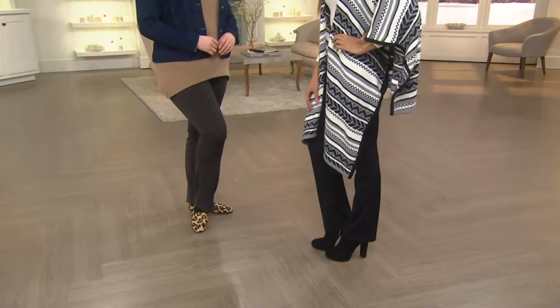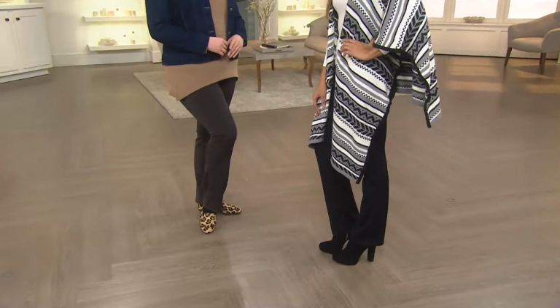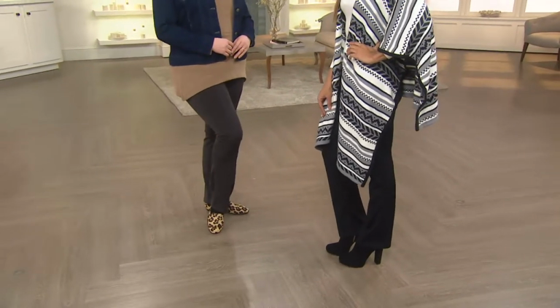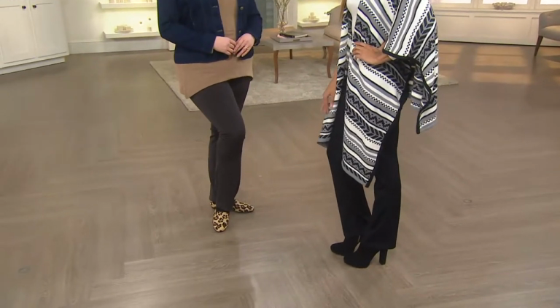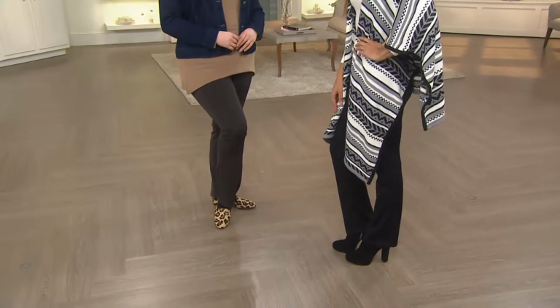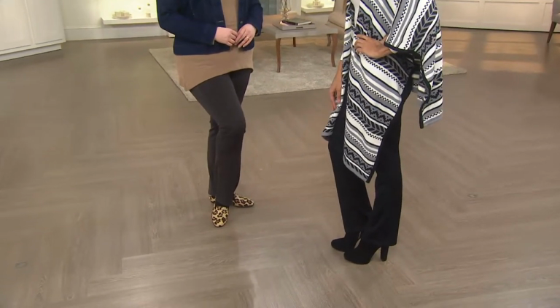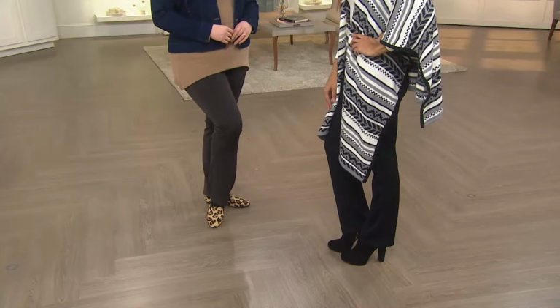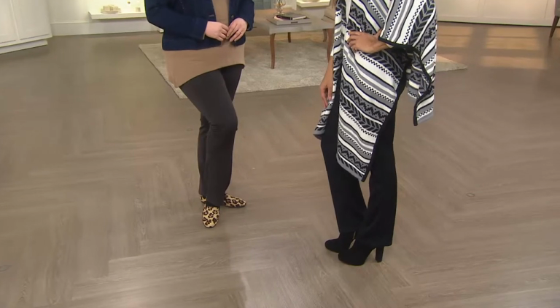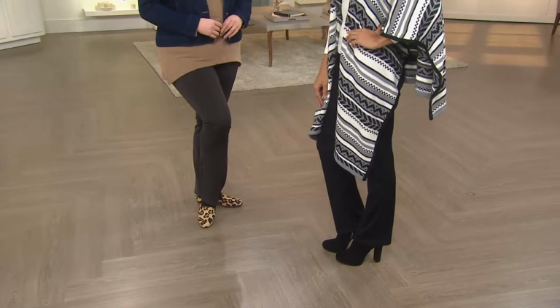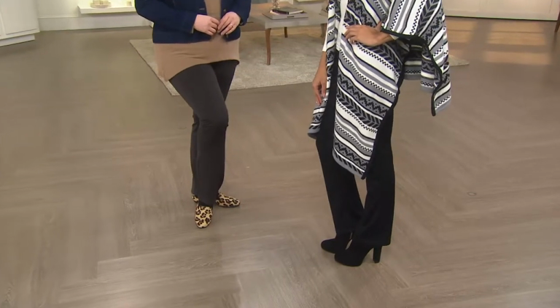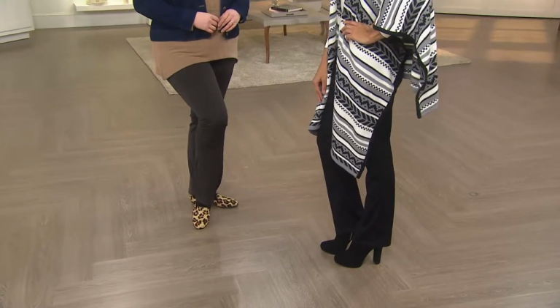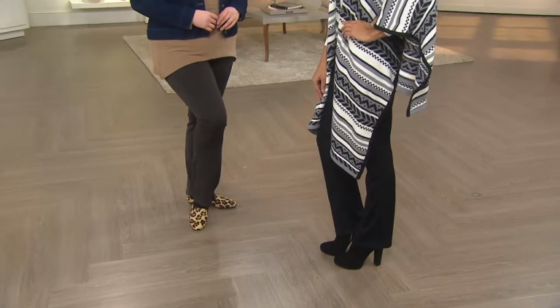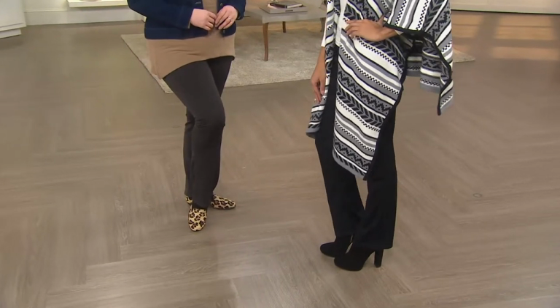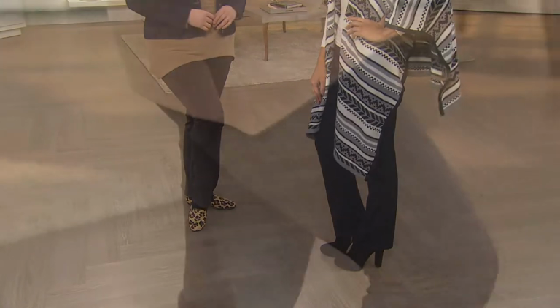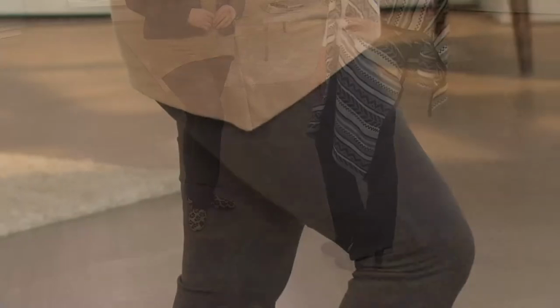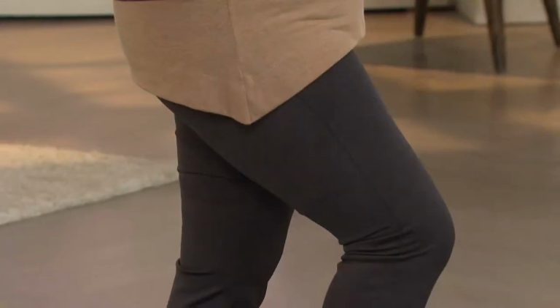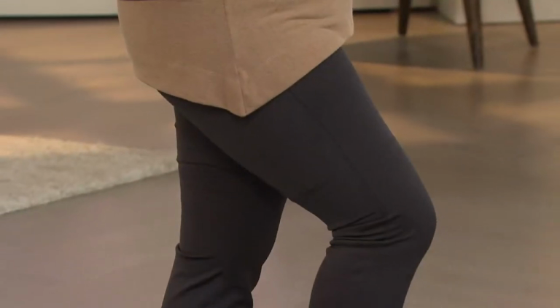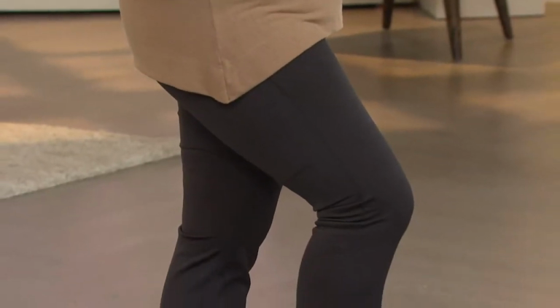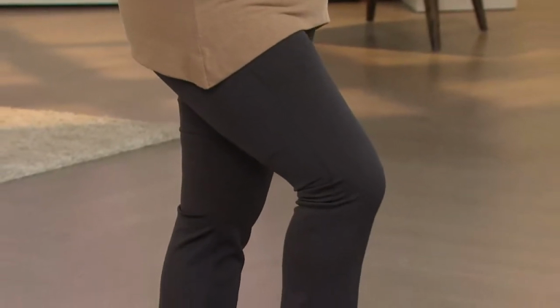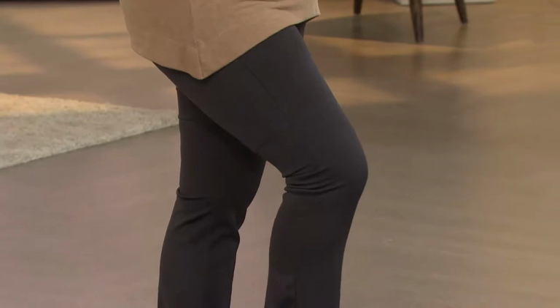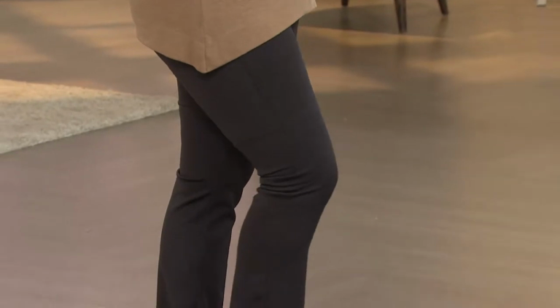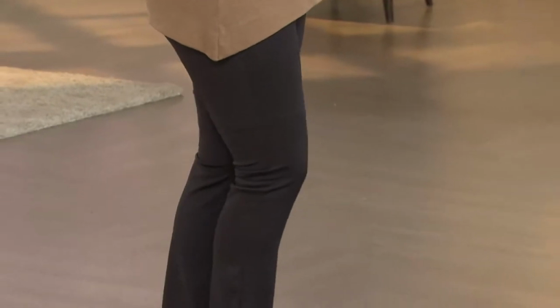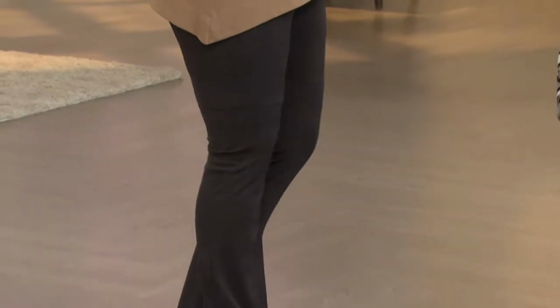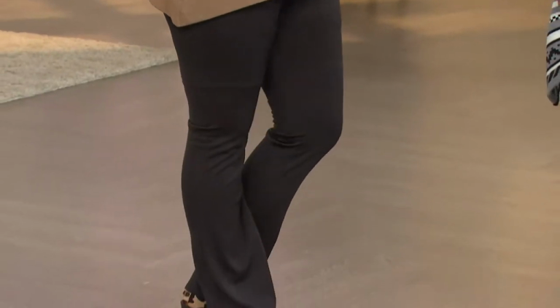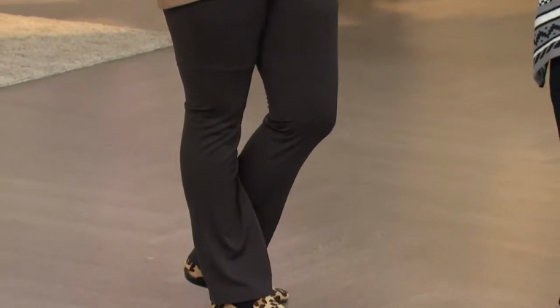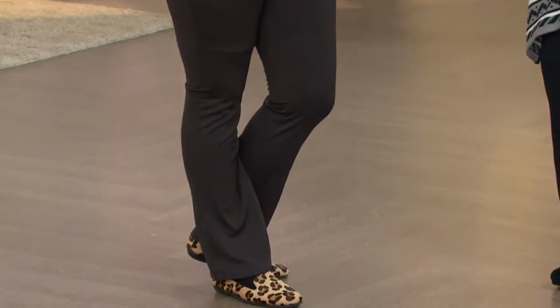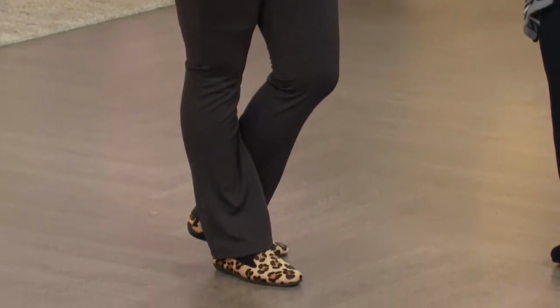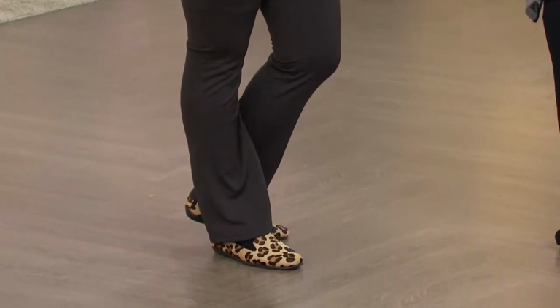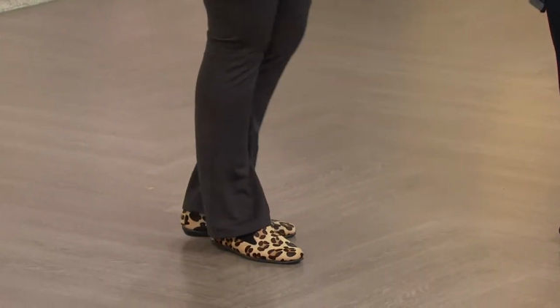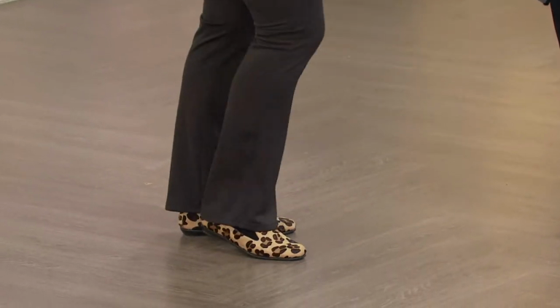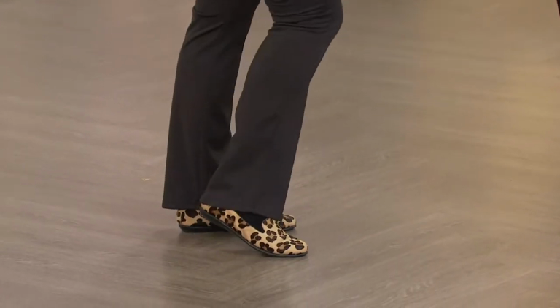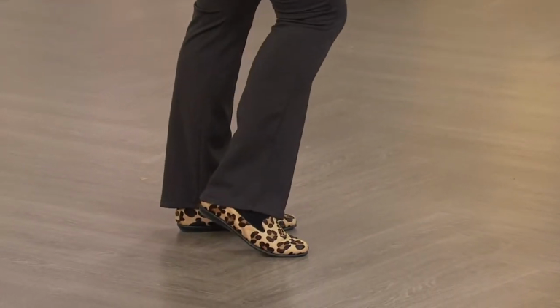The last time I was on air with these I said you're not going to look like the boy in that movie A Christmas Story, where he kind of walks out his door and he can't walk because he has too many layers and fluff on. Really sleek, just kind of glides on, feels great.